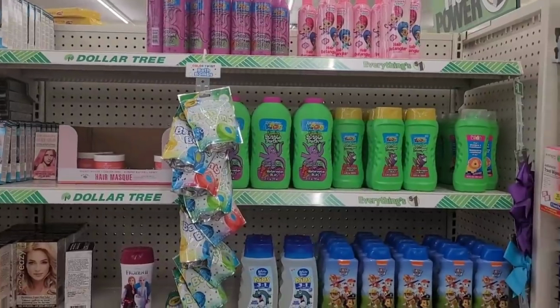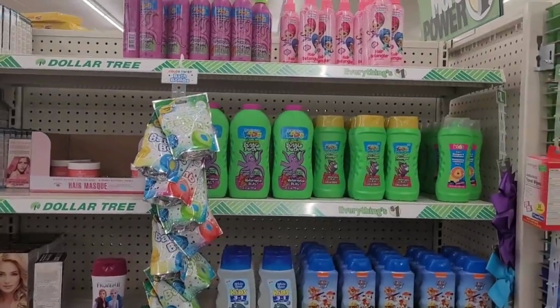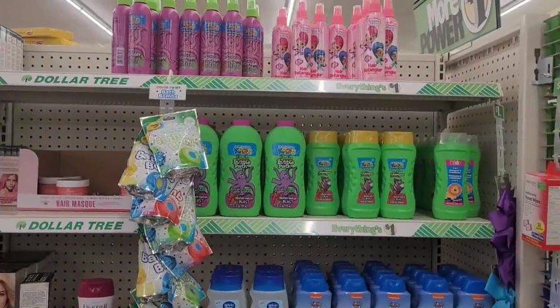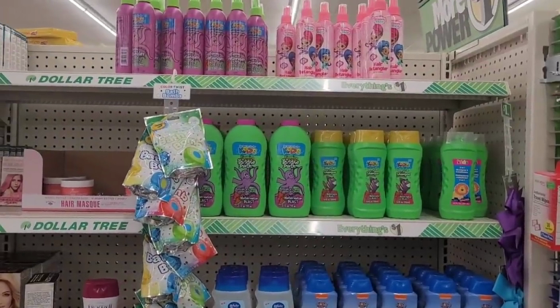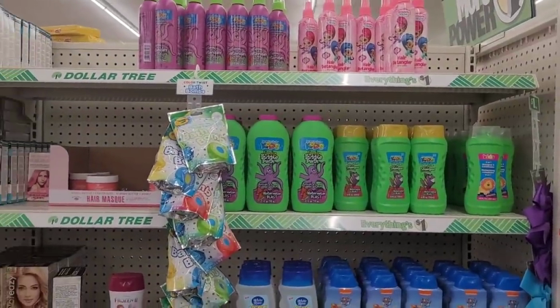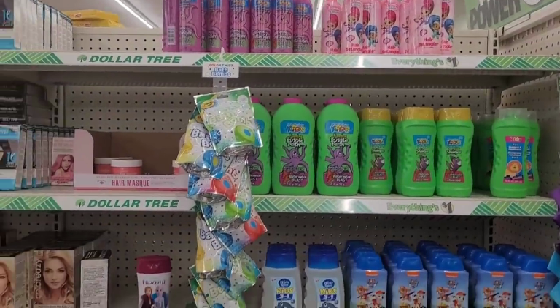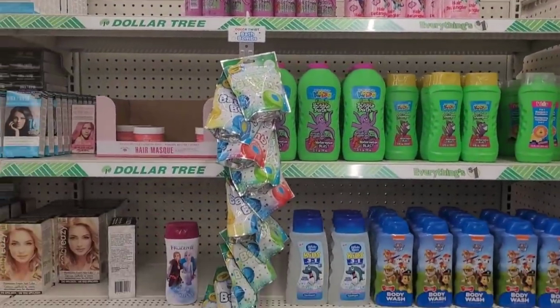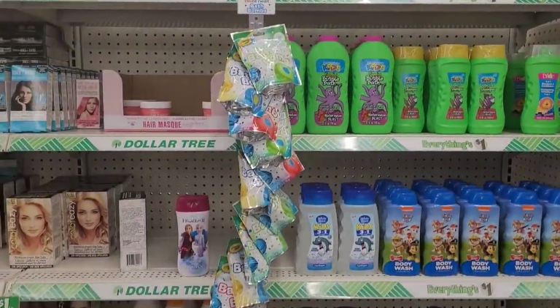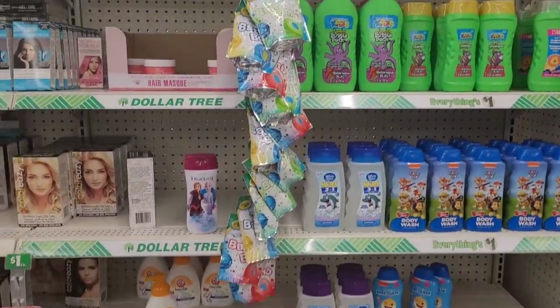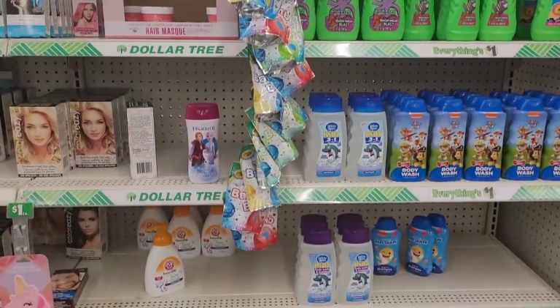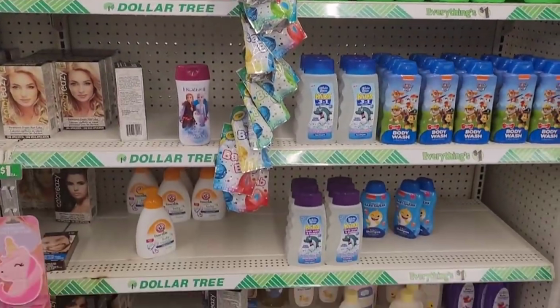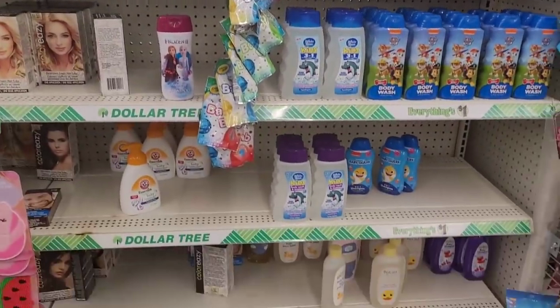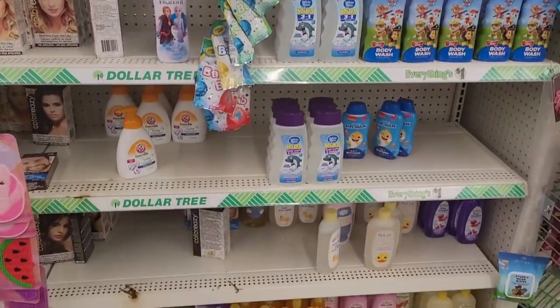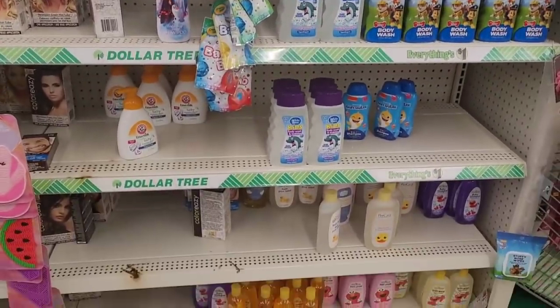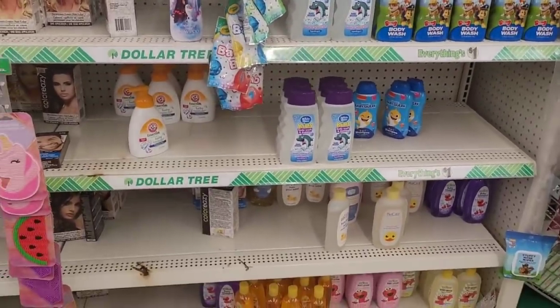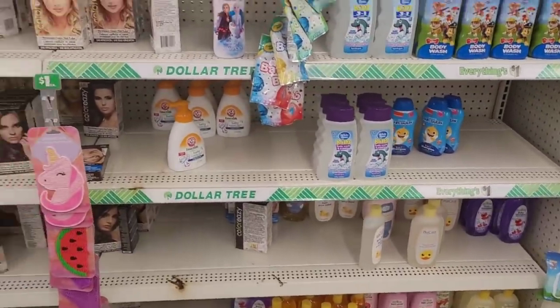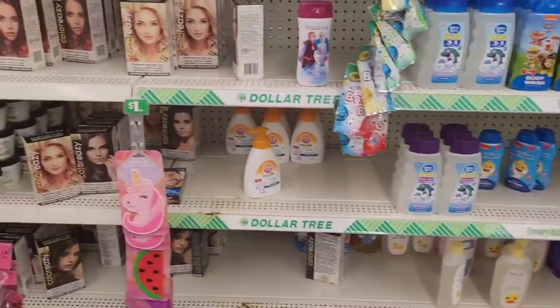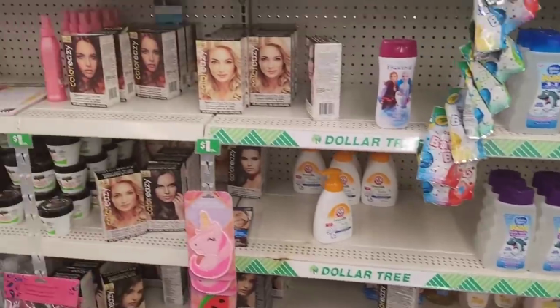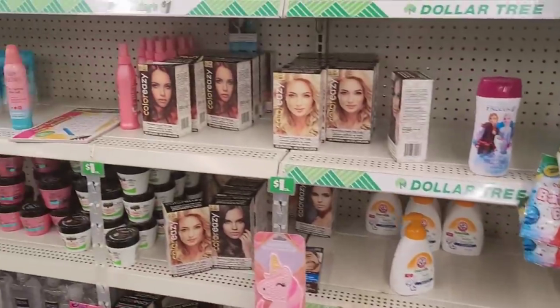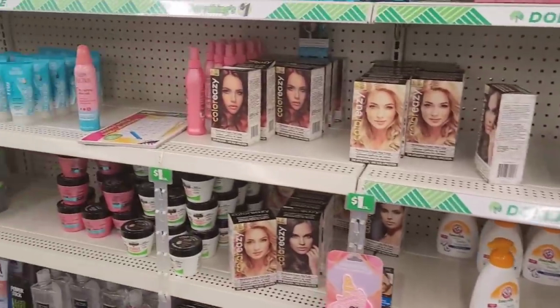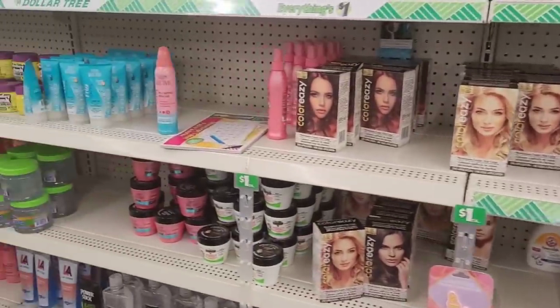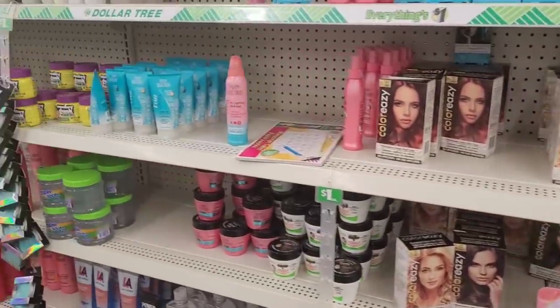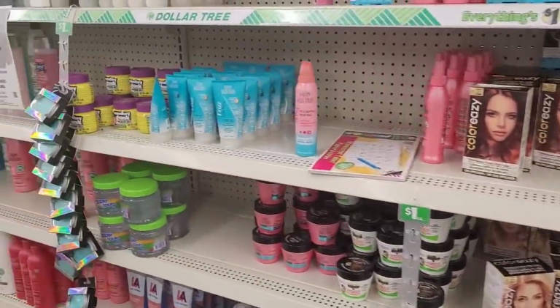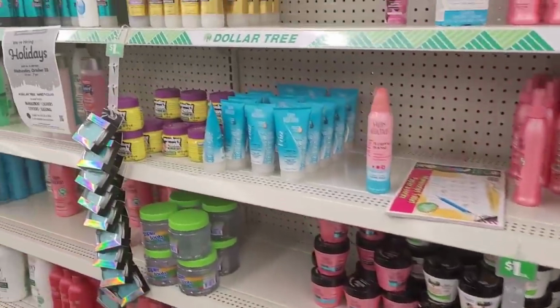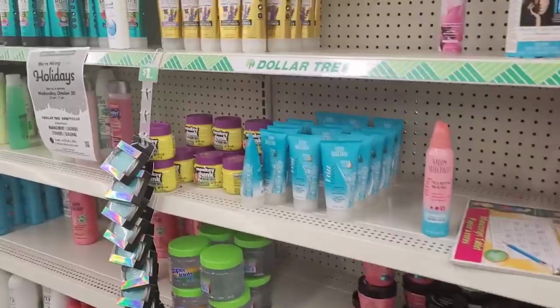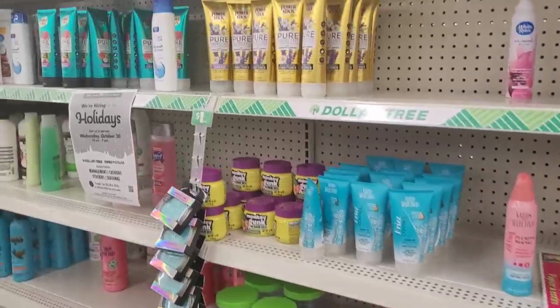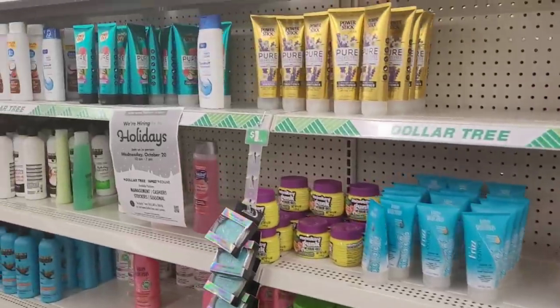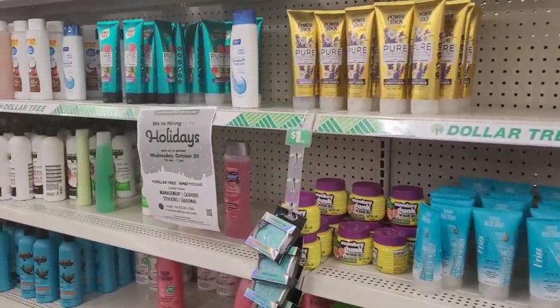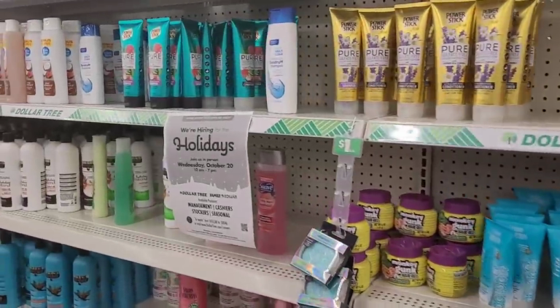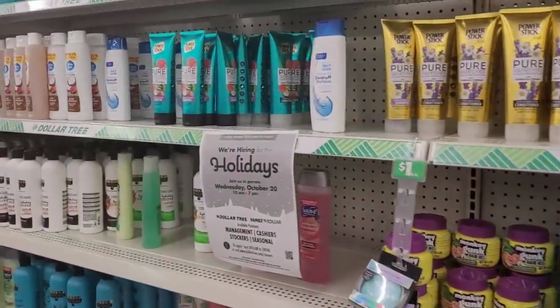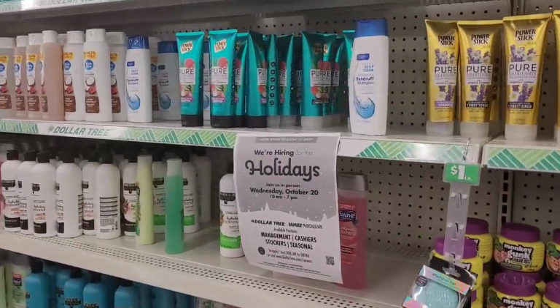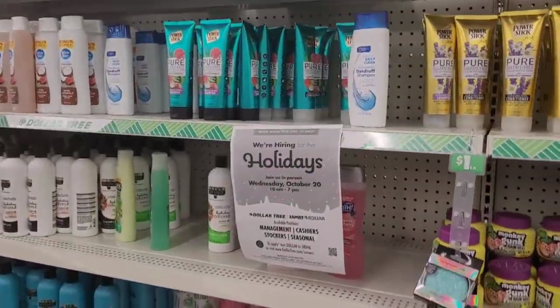All right, this is the other side over here - shampoos, hair dyes, and conditioners.